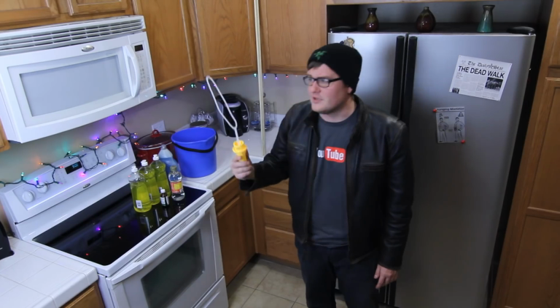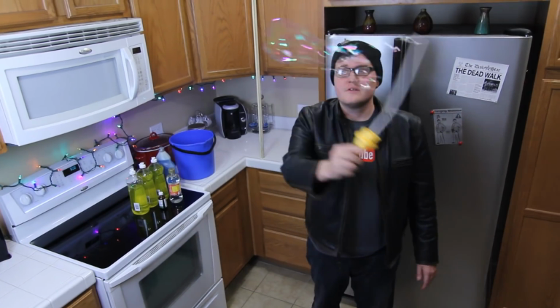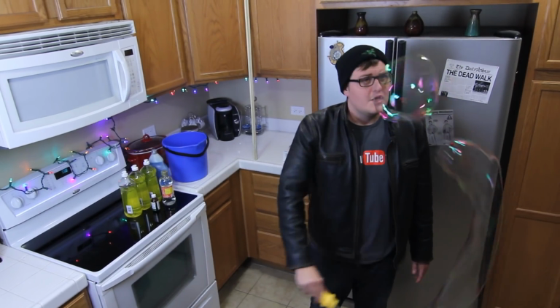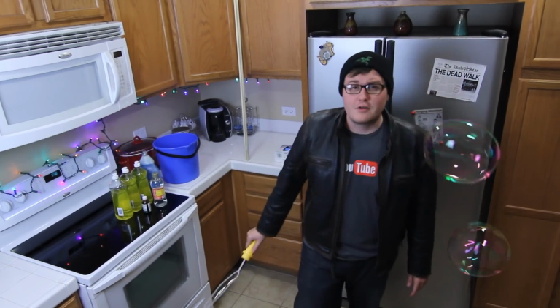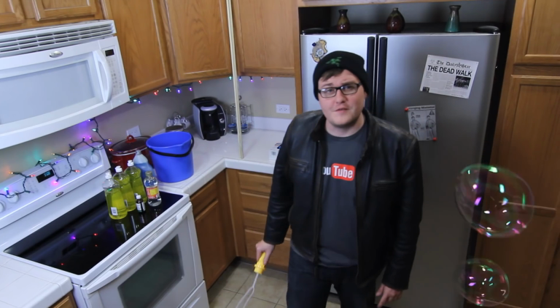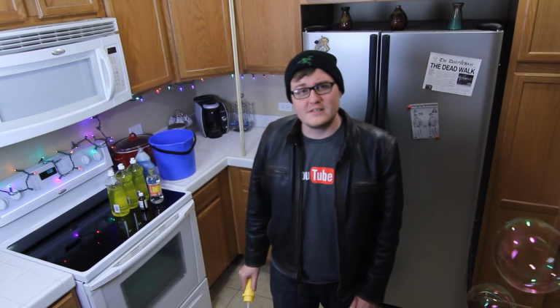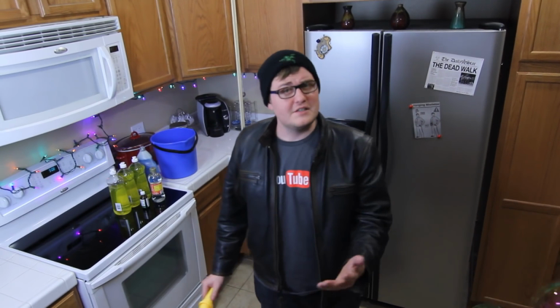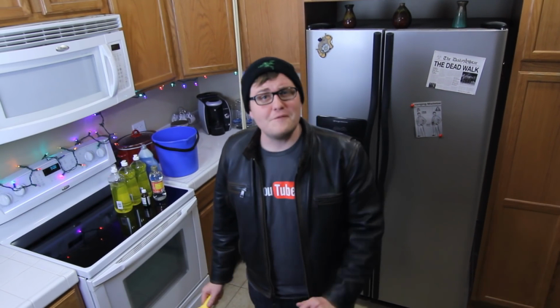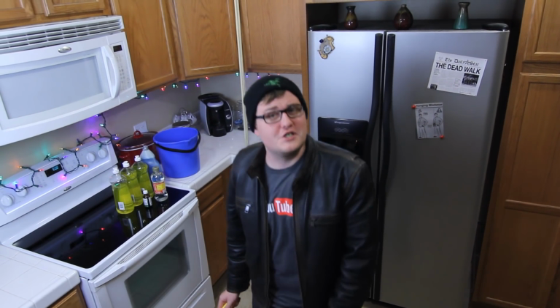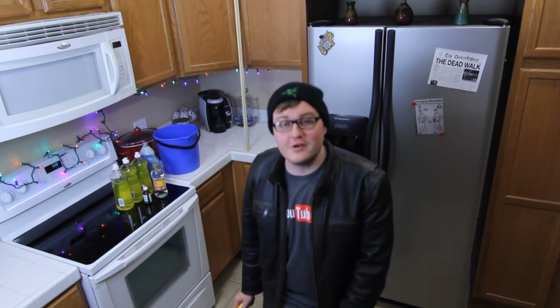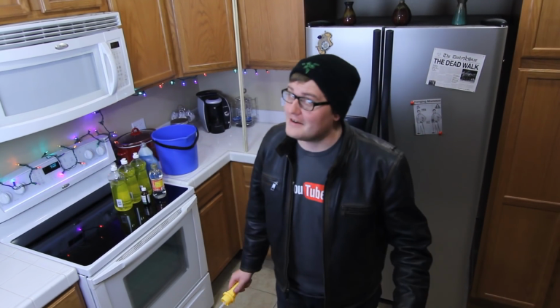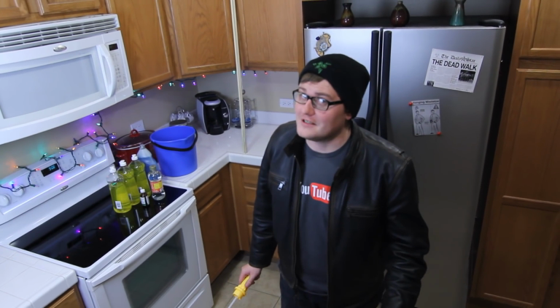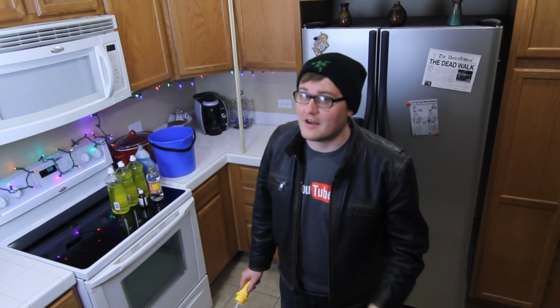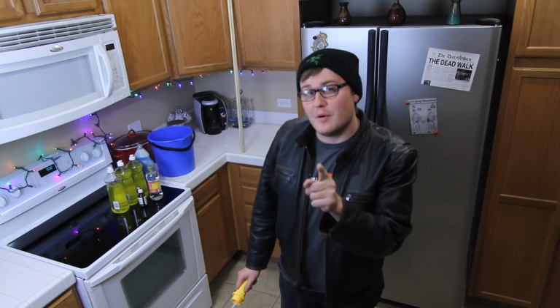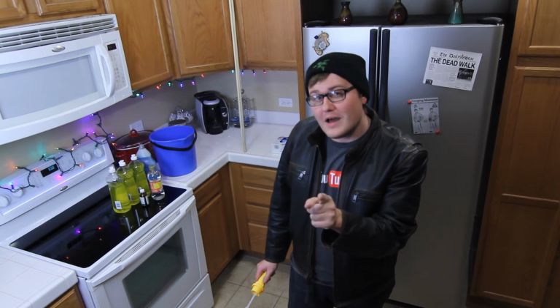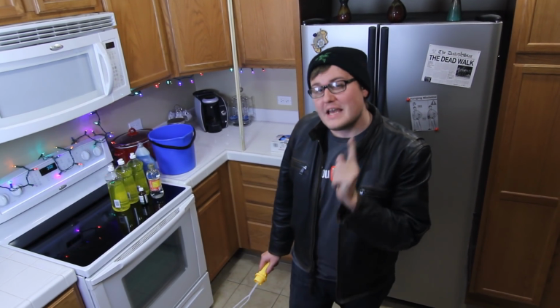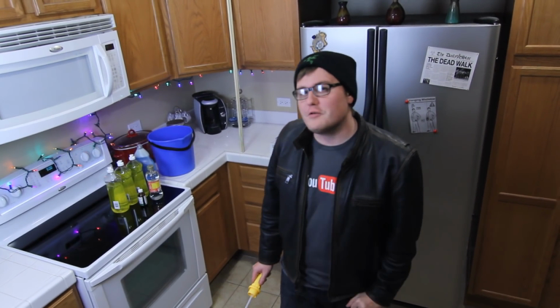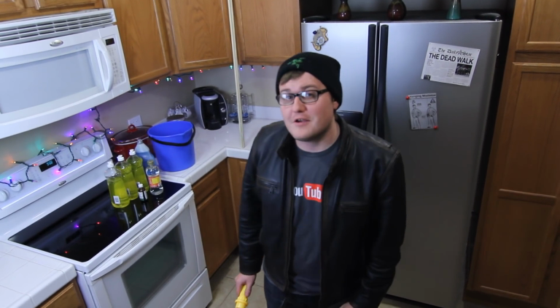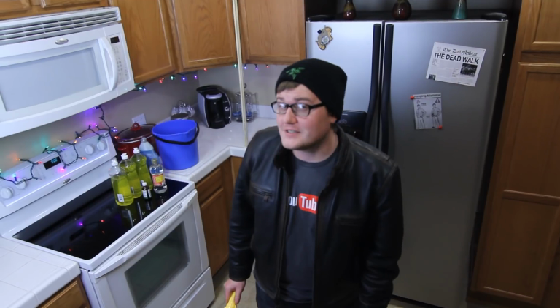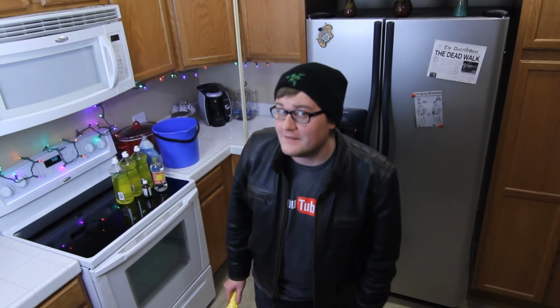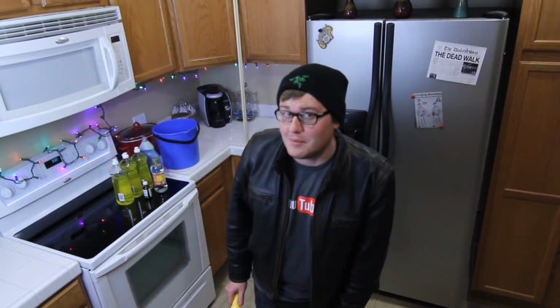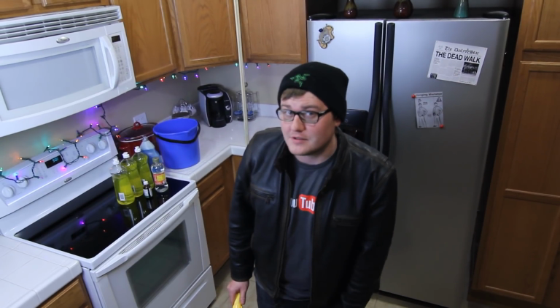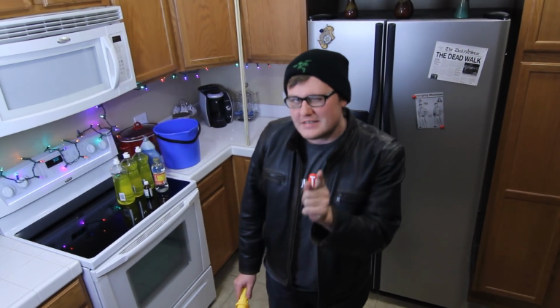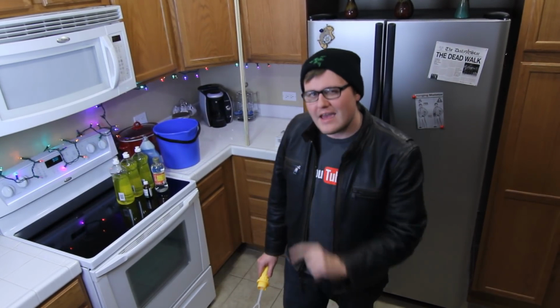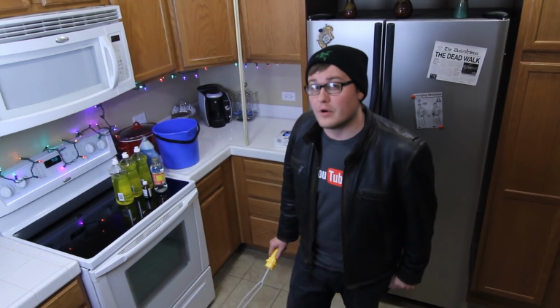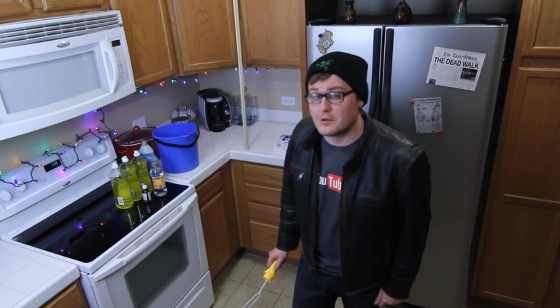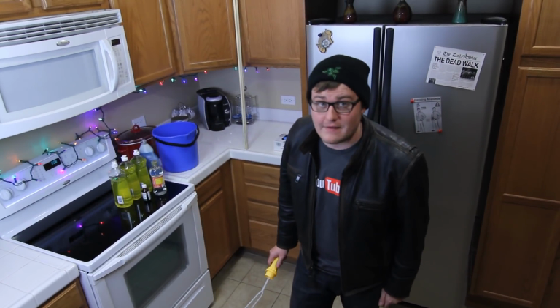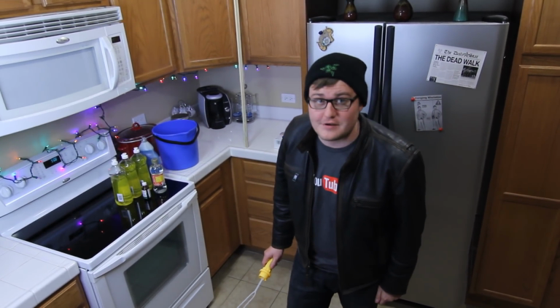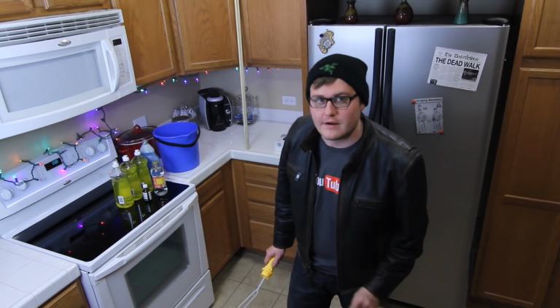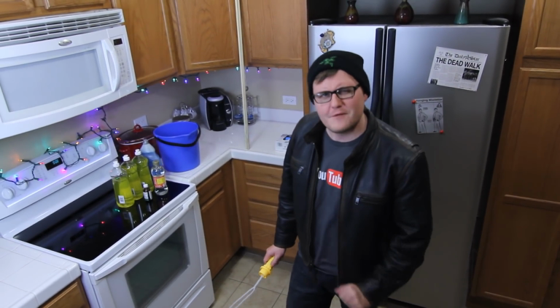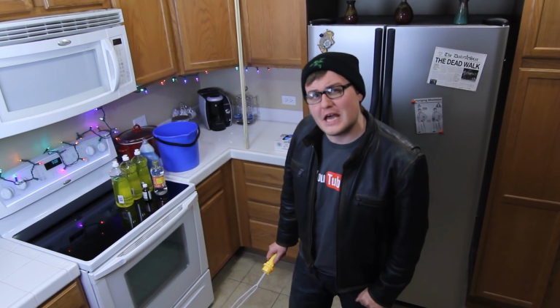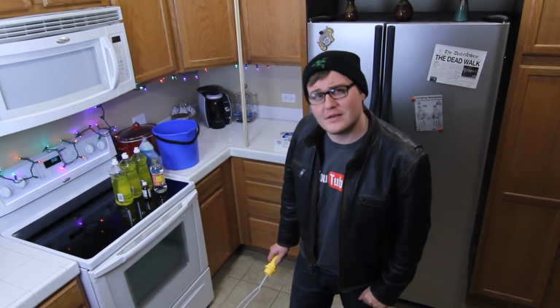Bubbles — miracles of physics, delightful to children and adults alike. But what if you could make your own scientific super bubbles? Today we're going to show you exactly how to do that for under $10.